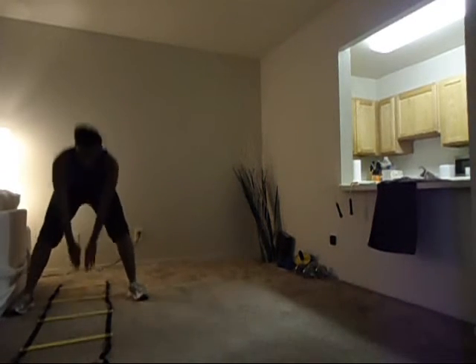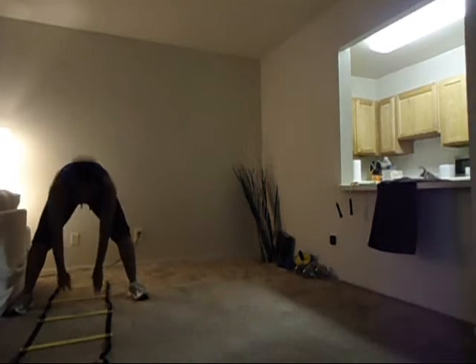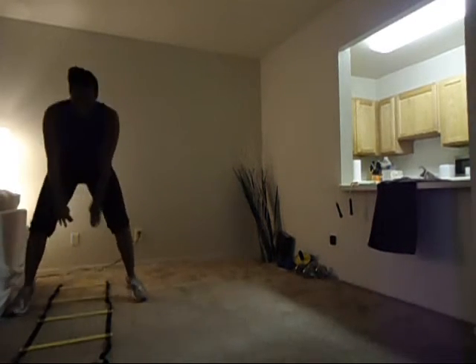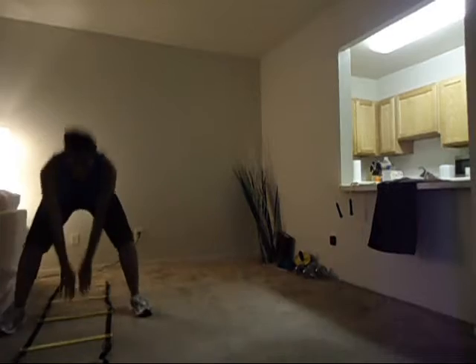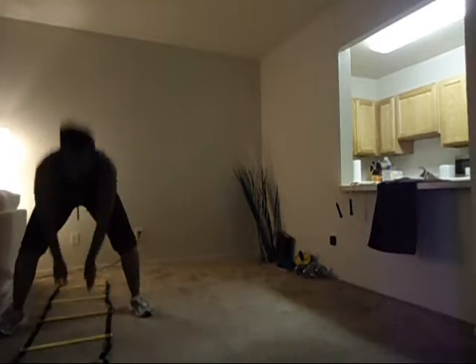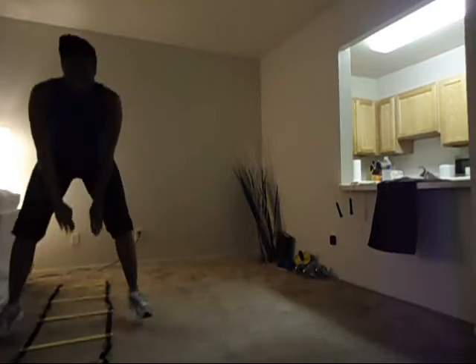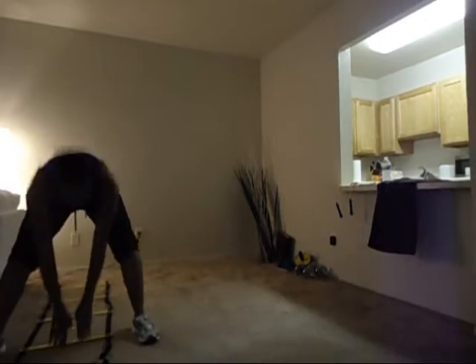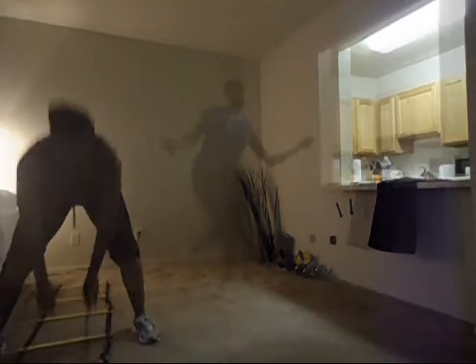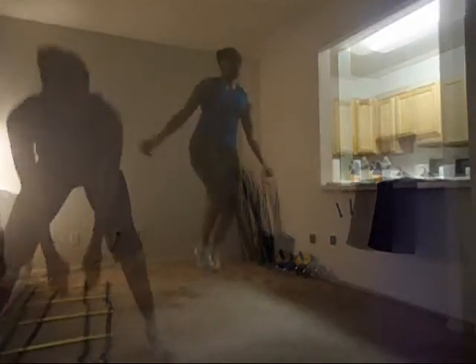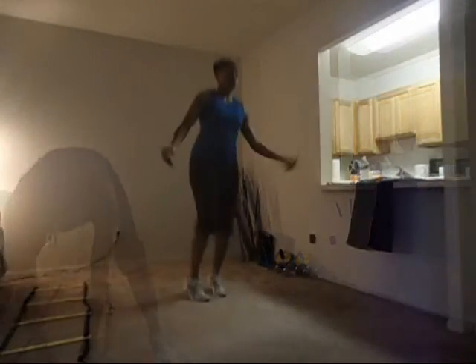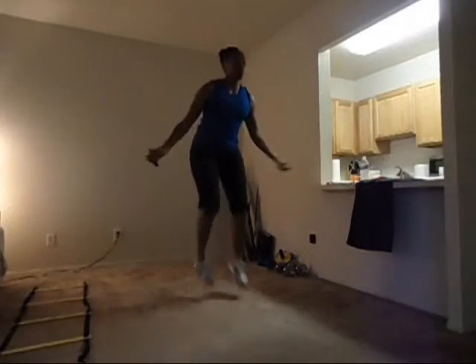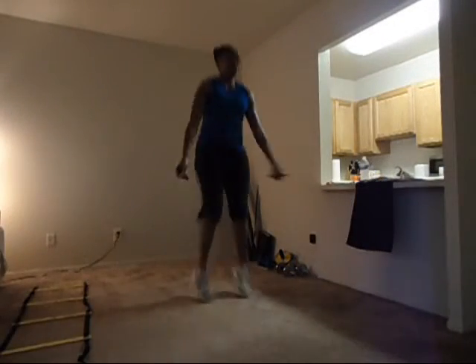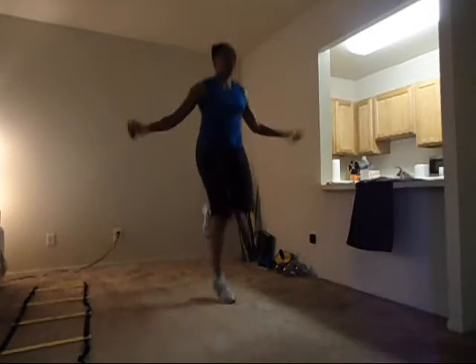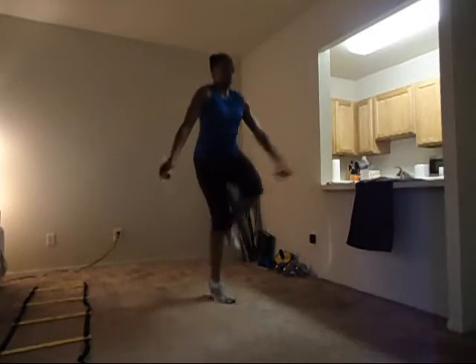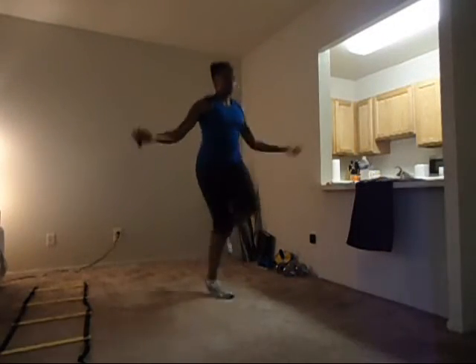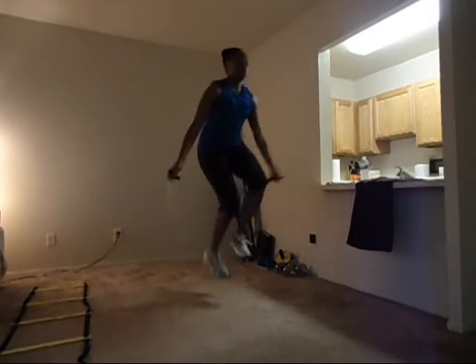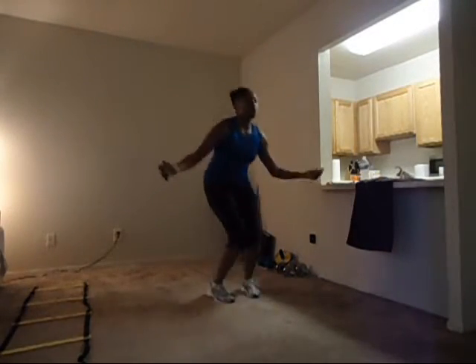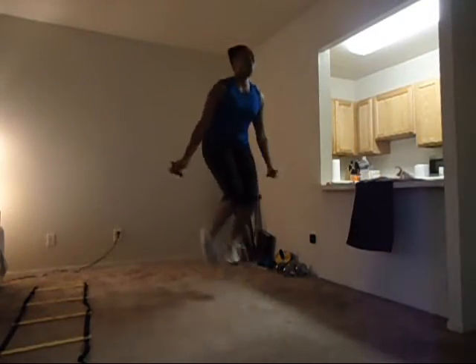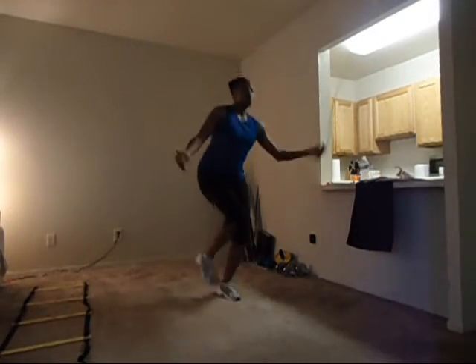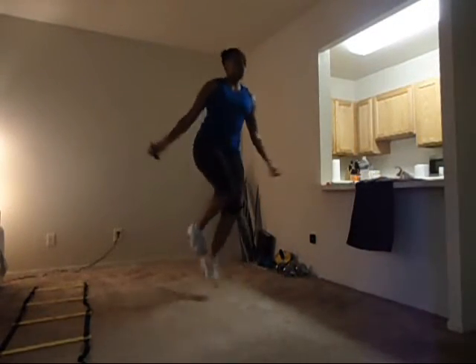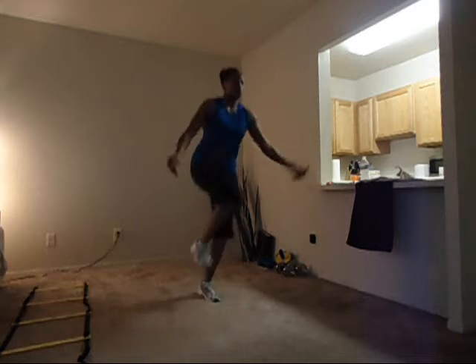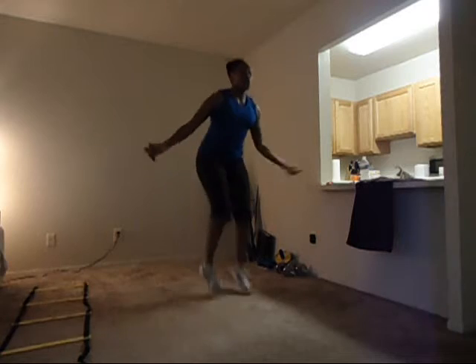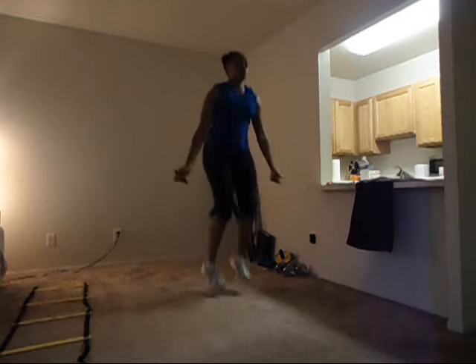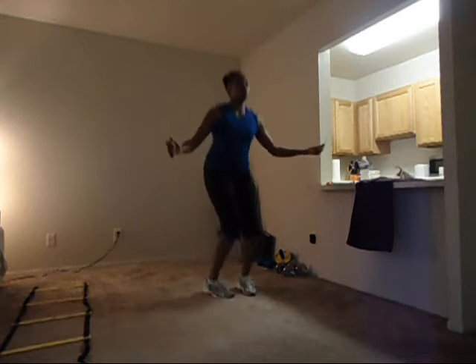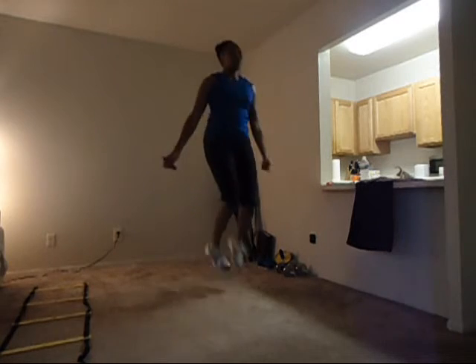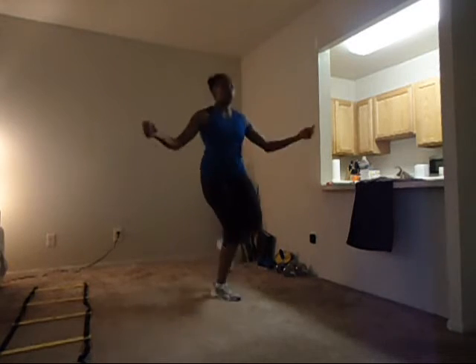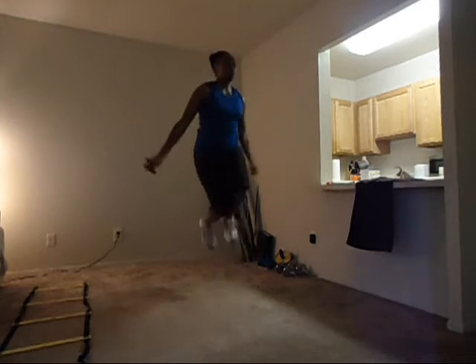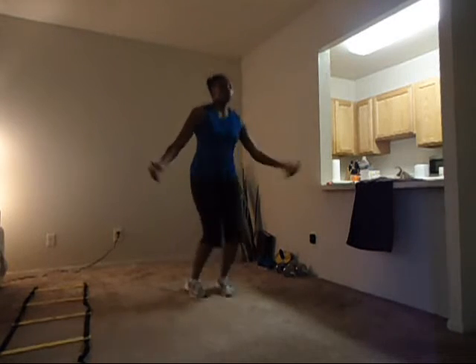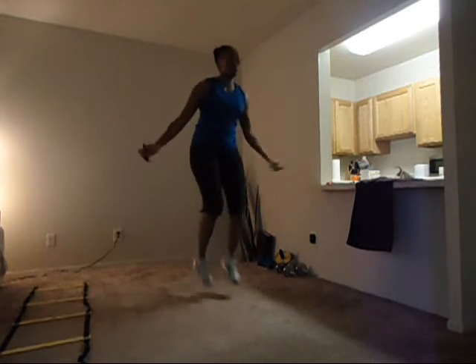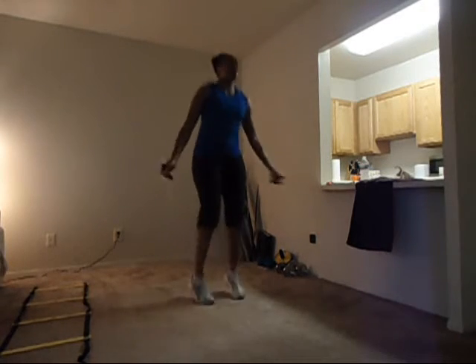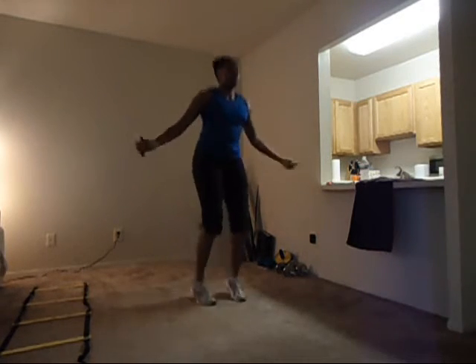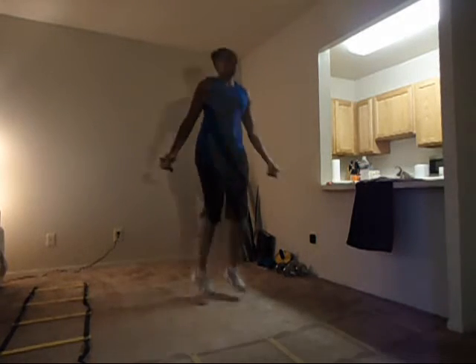Ten seconds left, y'all. Keep the focus. If you're tired, you might just want to tell me, 'cause I'm gettin' easier. Three, two, one. Double jumps, go.